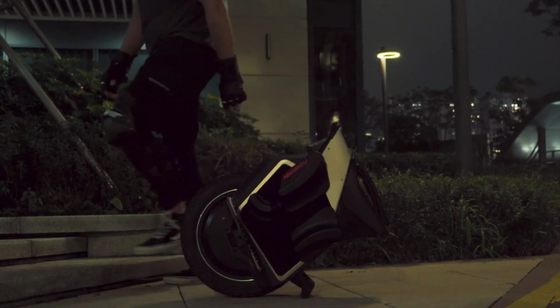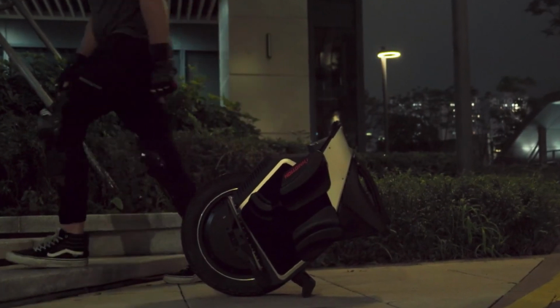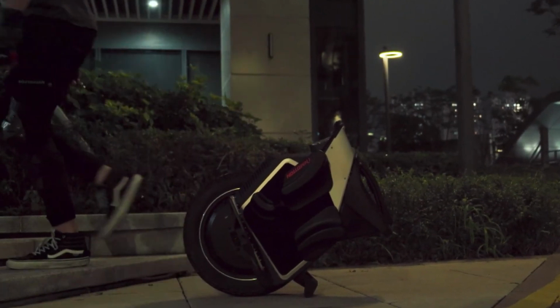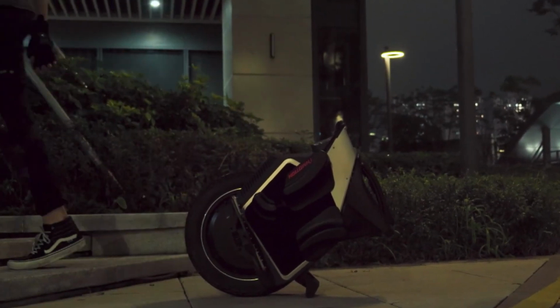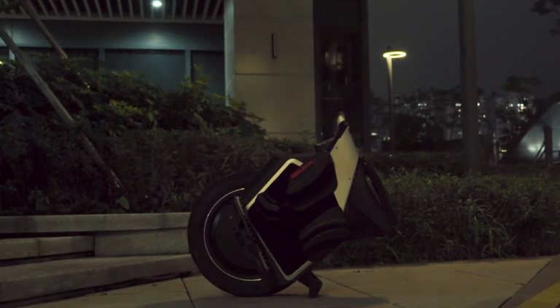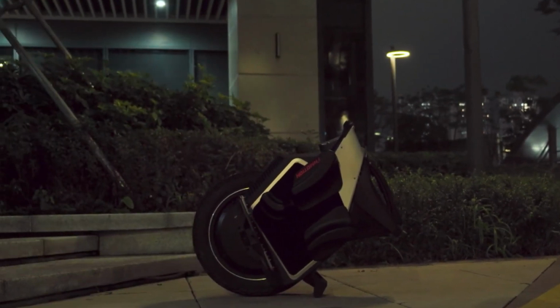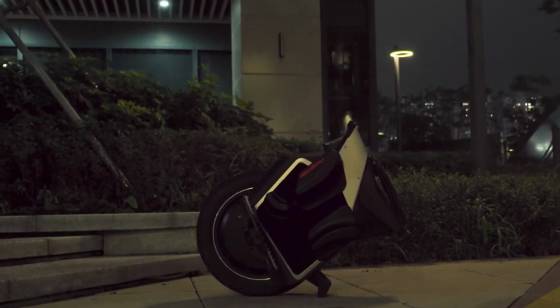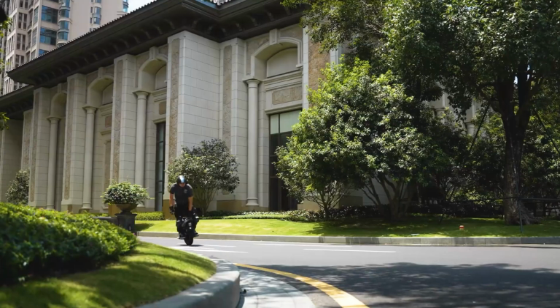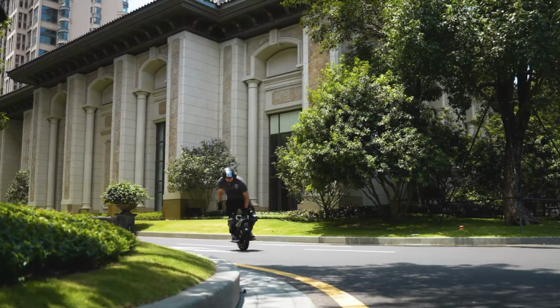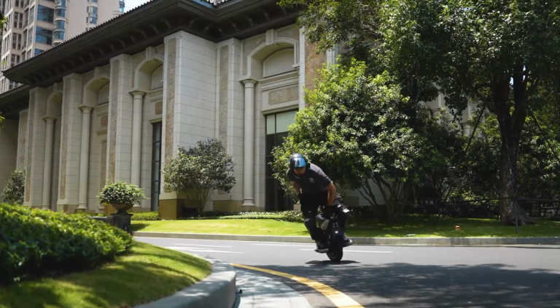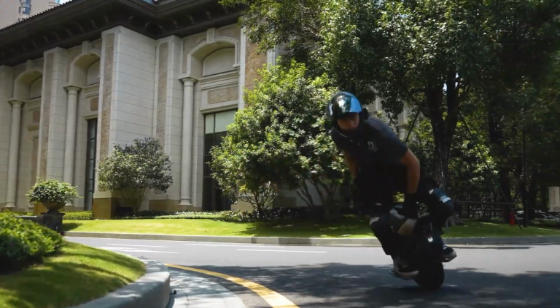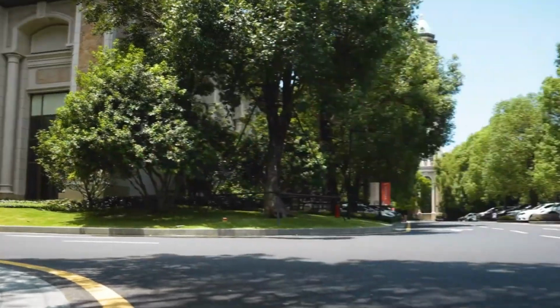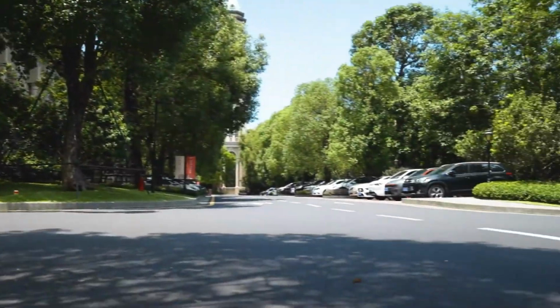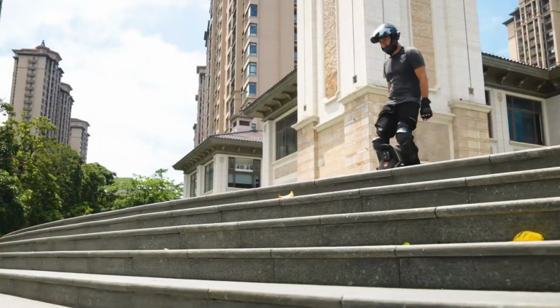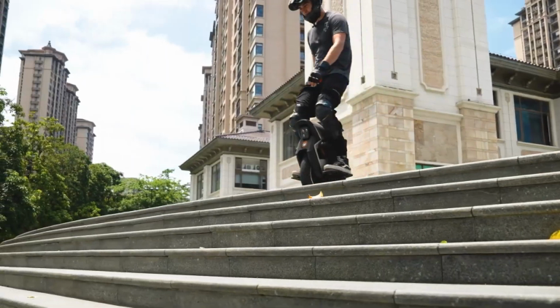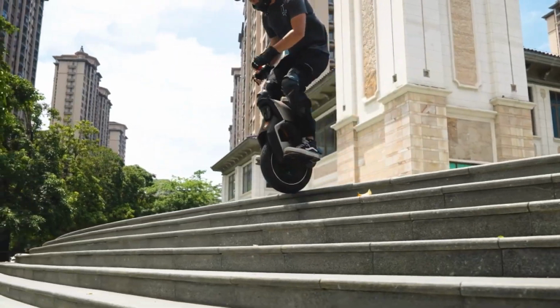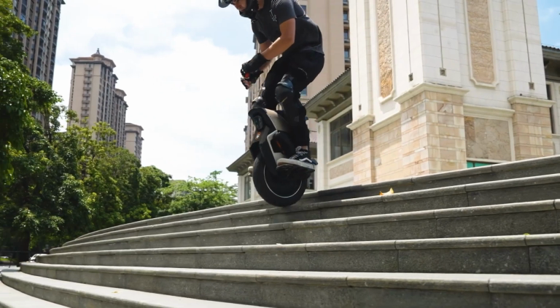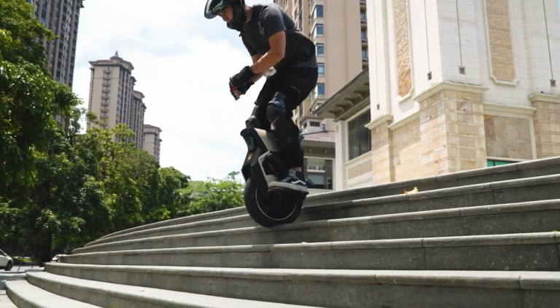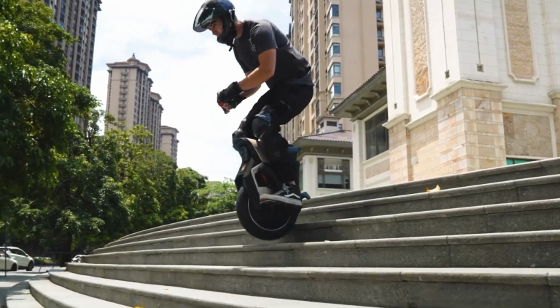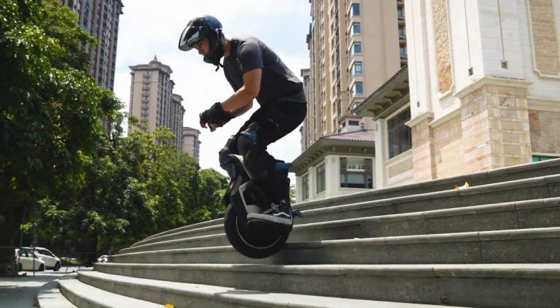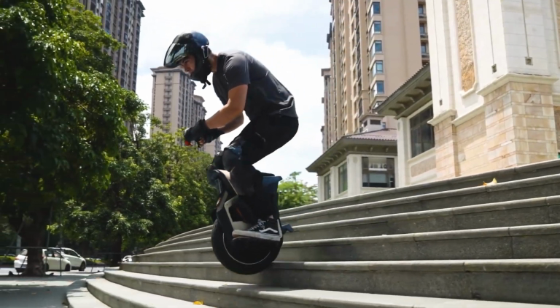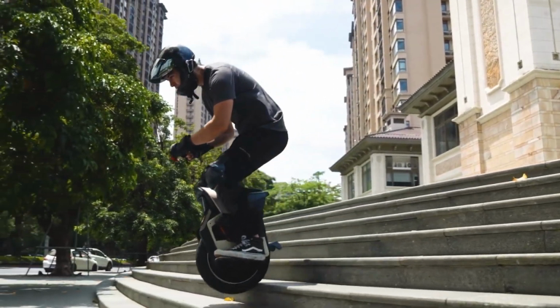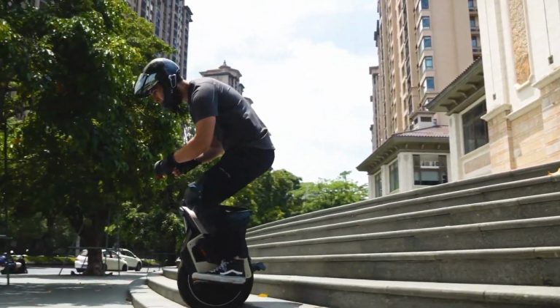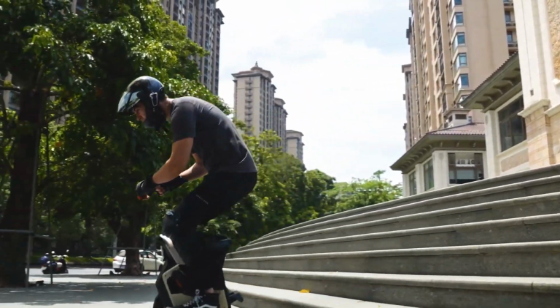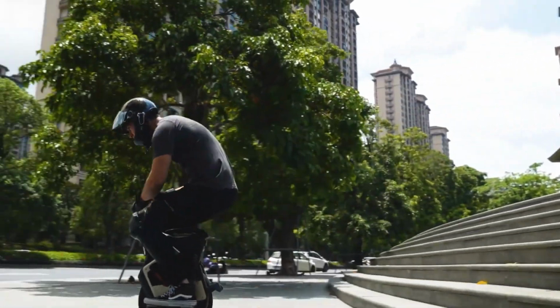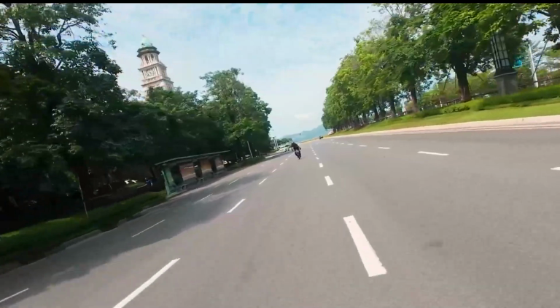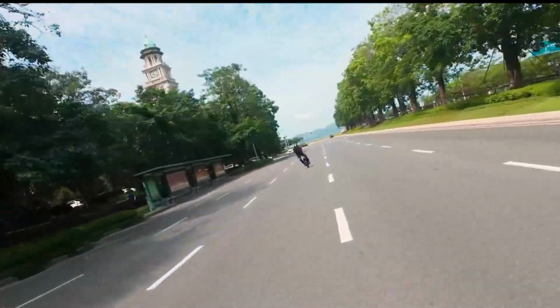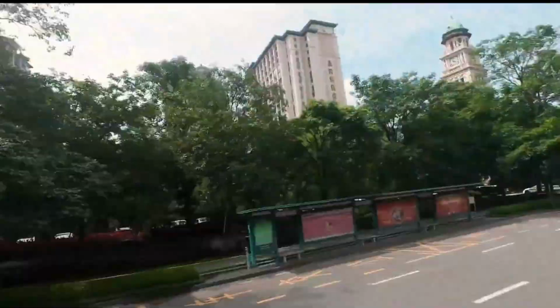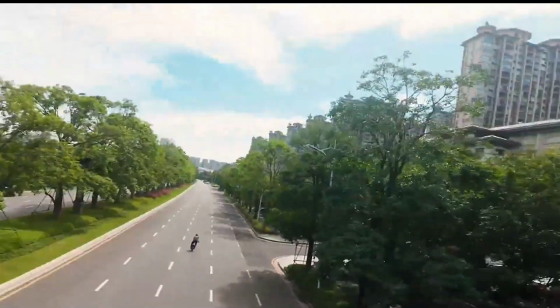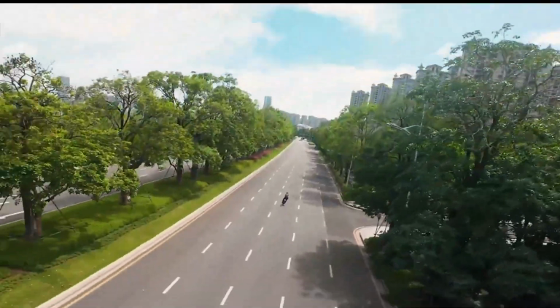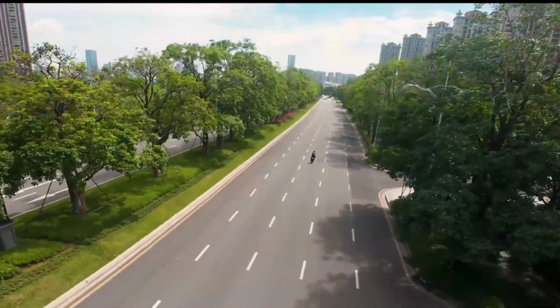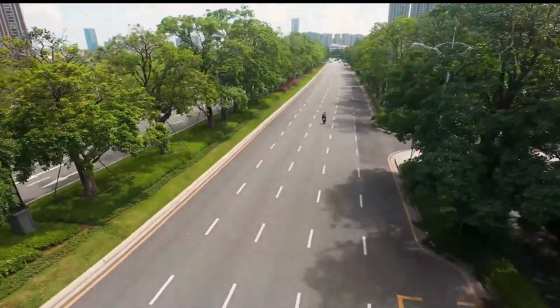Engineered for both performance and comfort, it features 90mm hydraulic suspension, a 16-inch tubeless tire, and IPX6-7 water resistance.